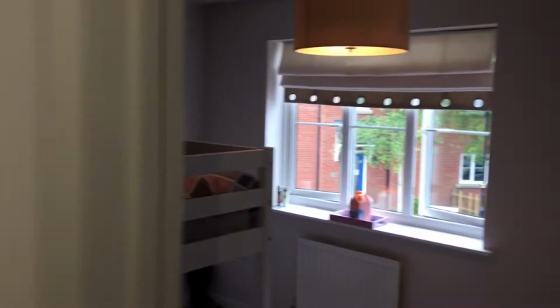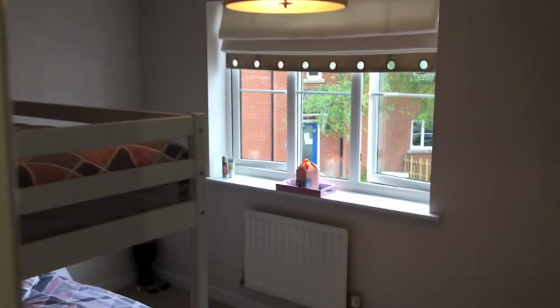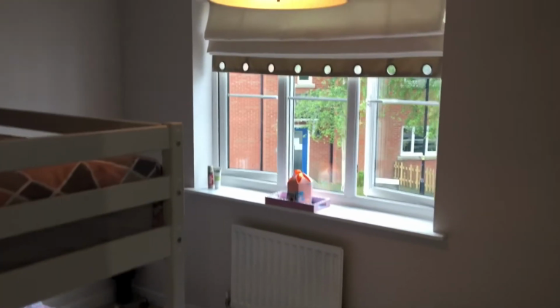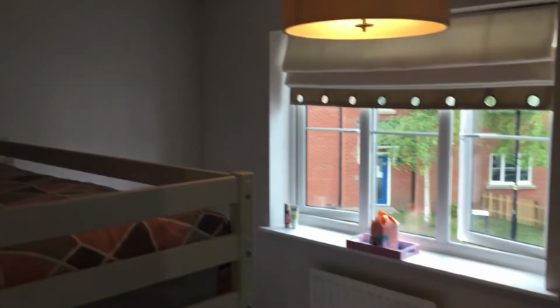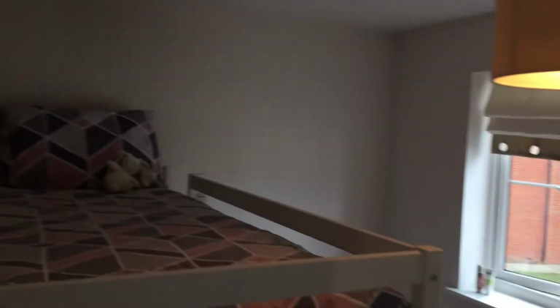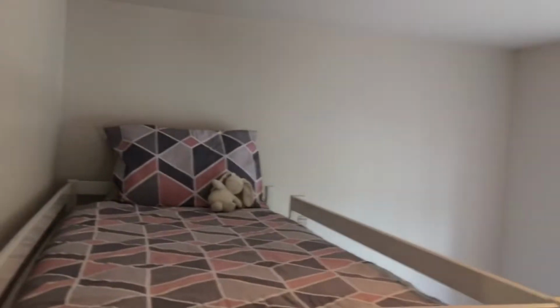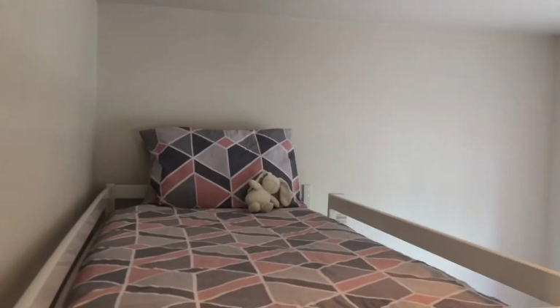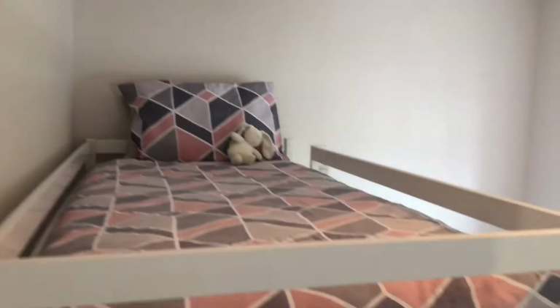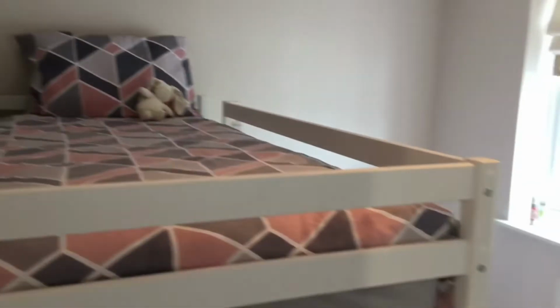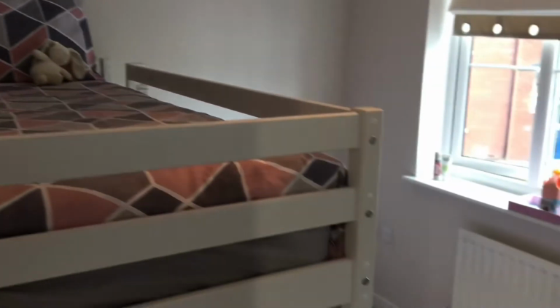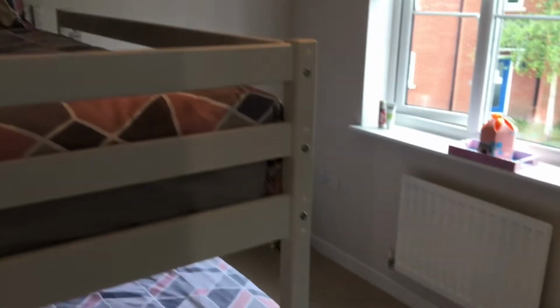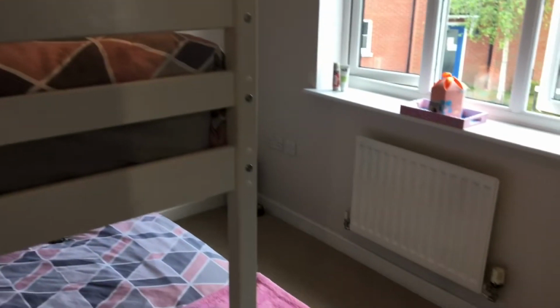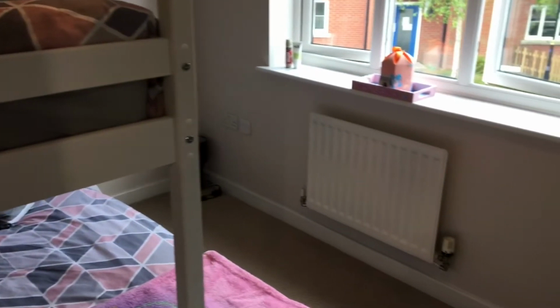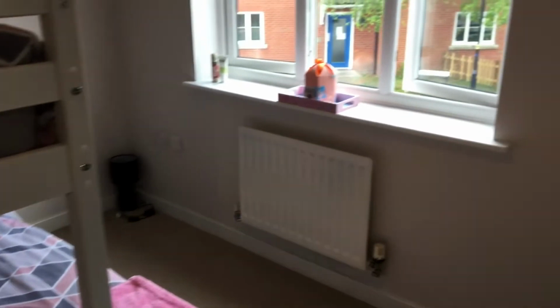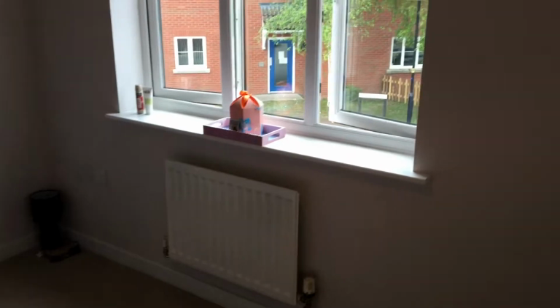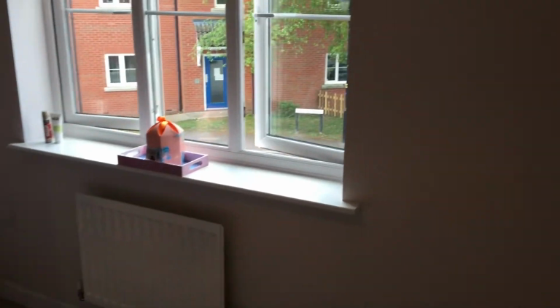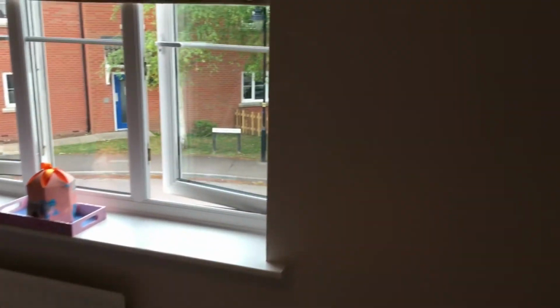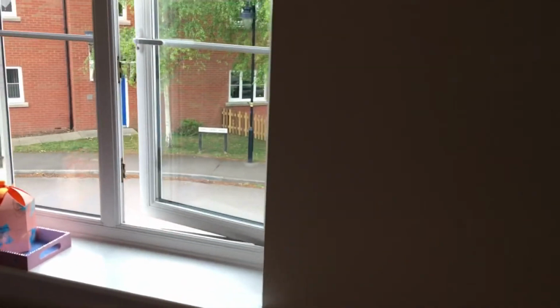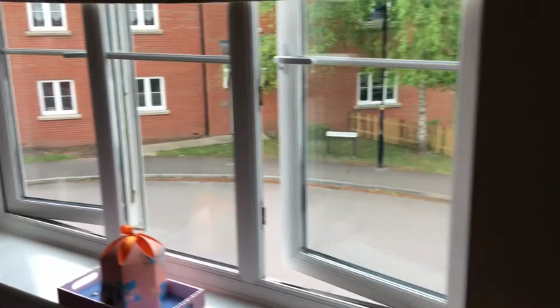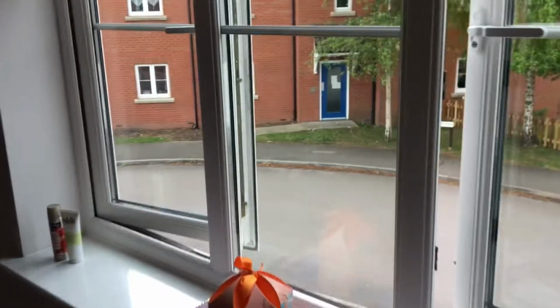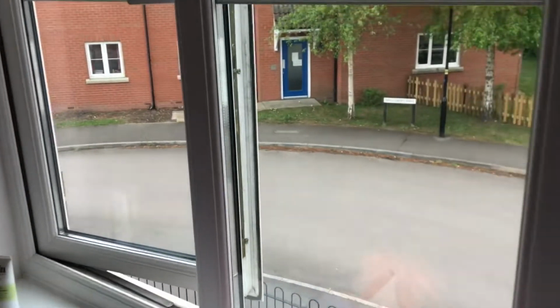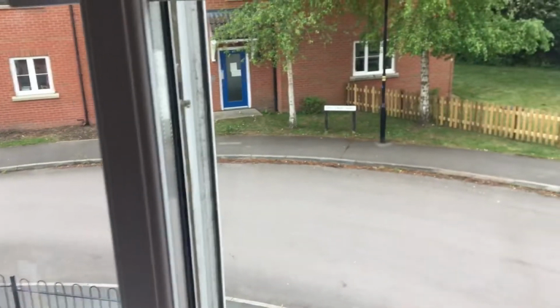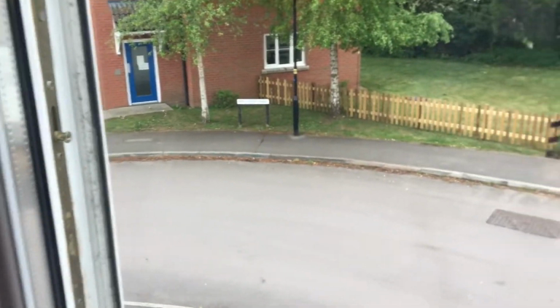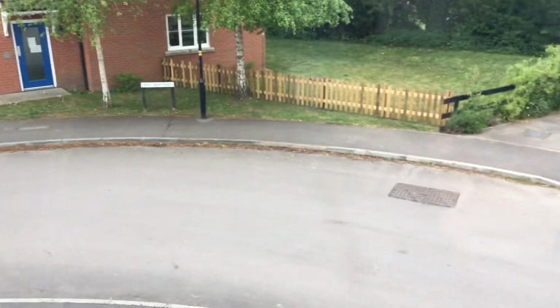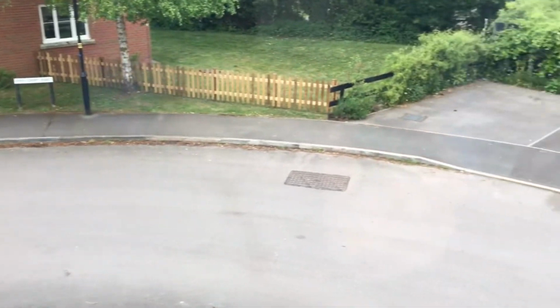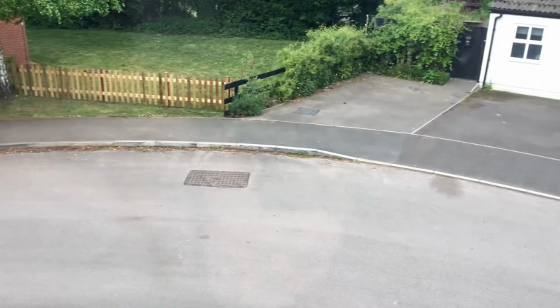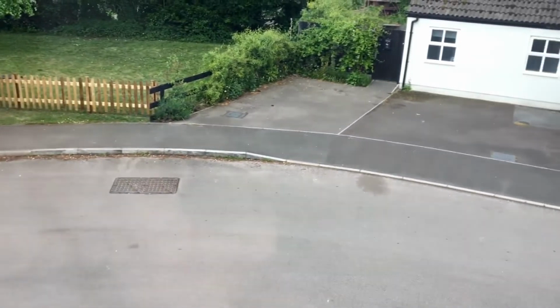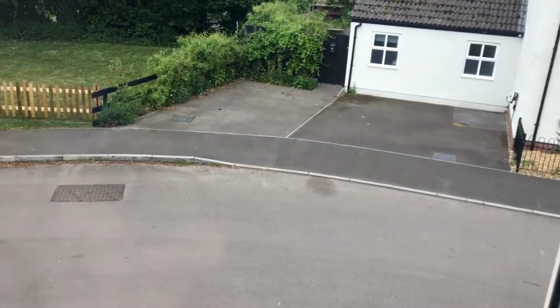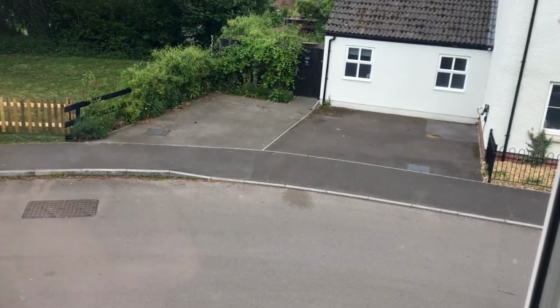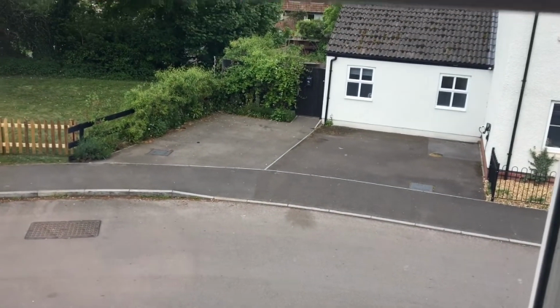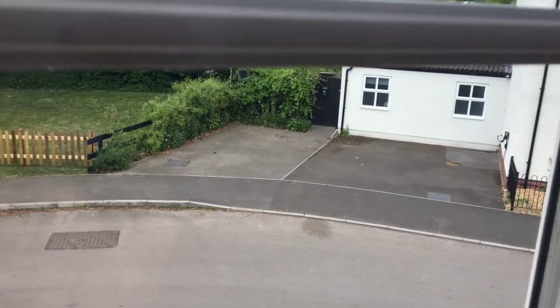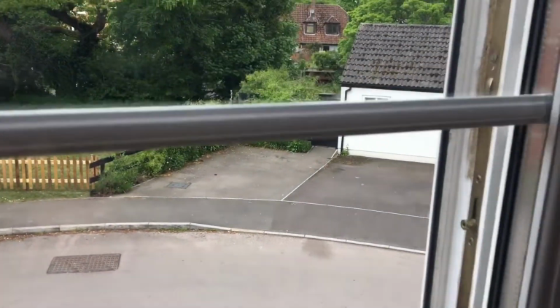Then into the second bedroom, which is a really generous size. We'll just have a look out the front — as you can see, it's a nice quiet residential road.